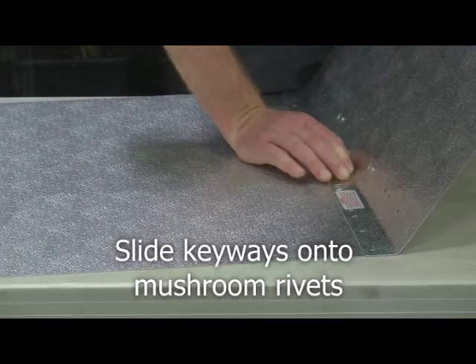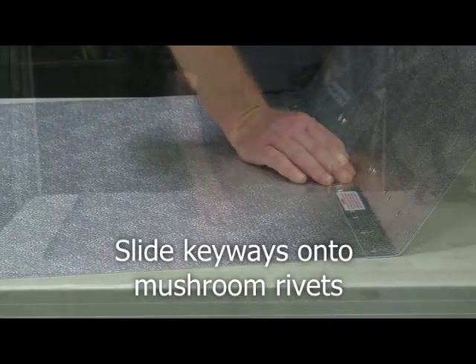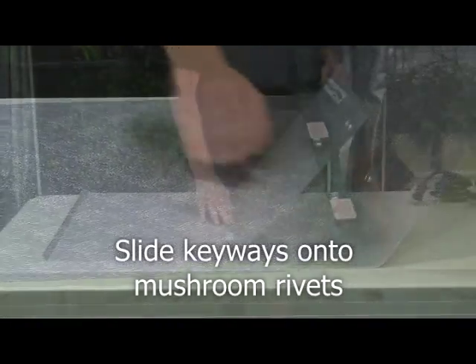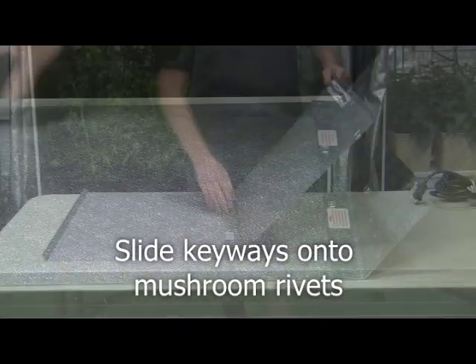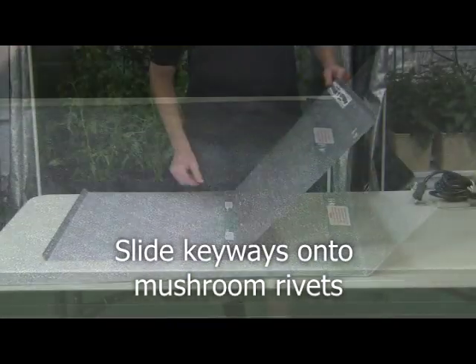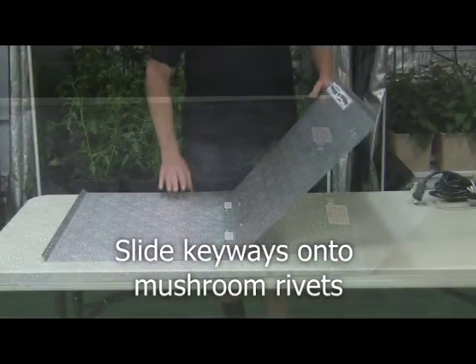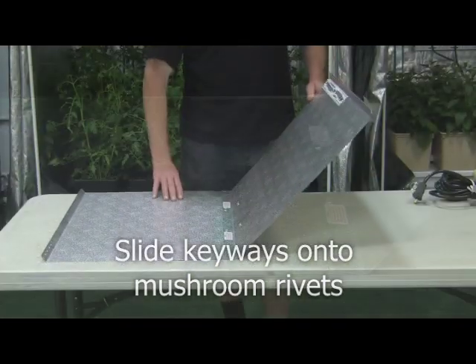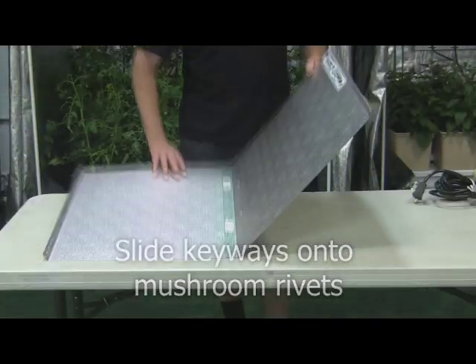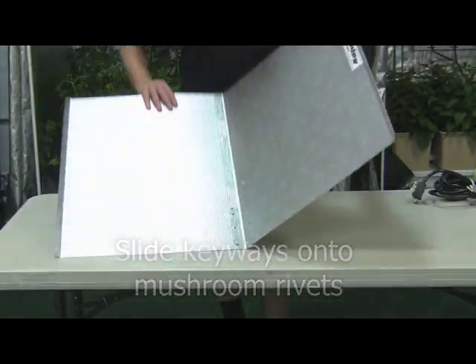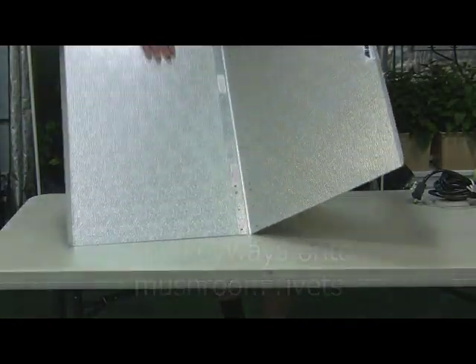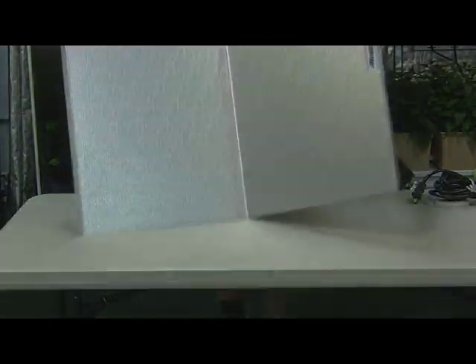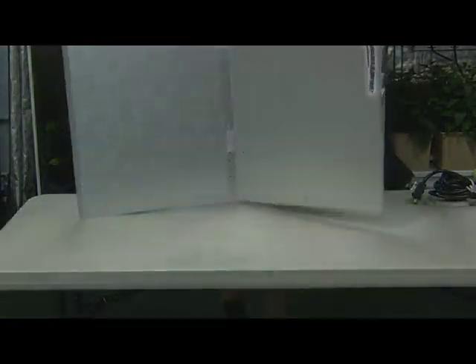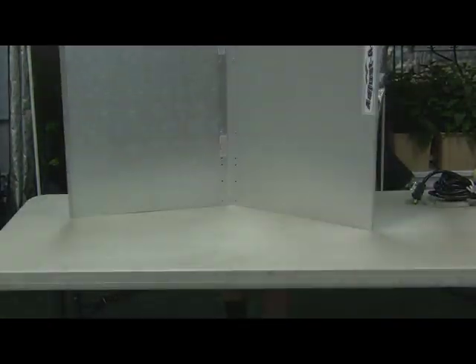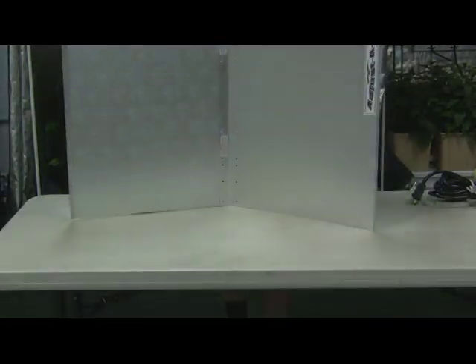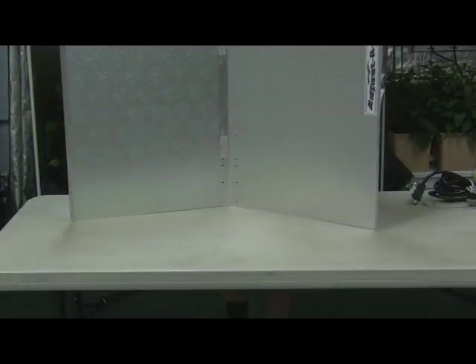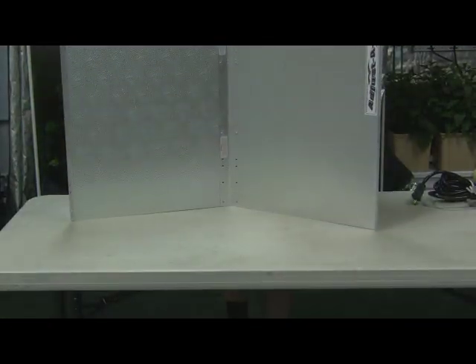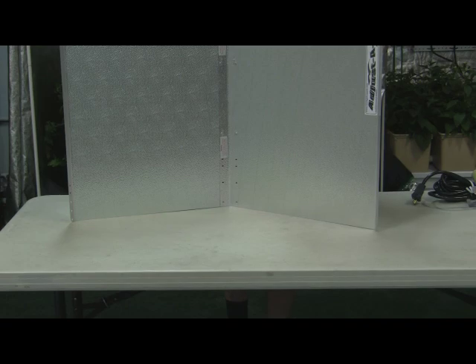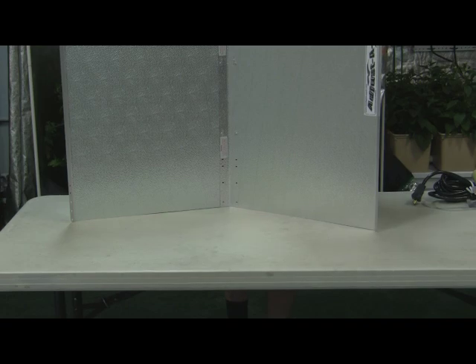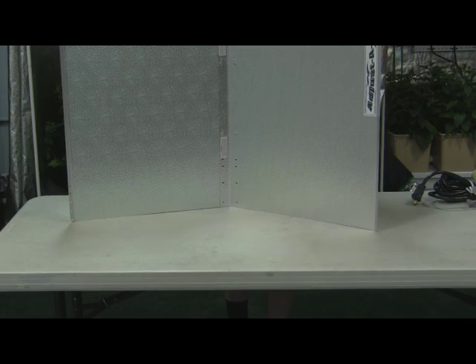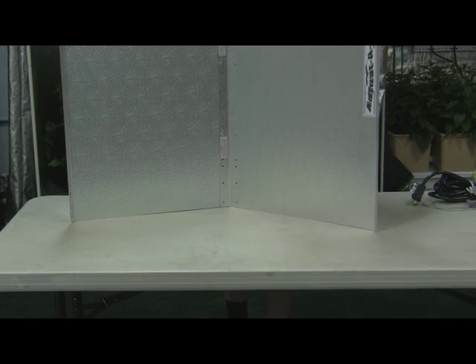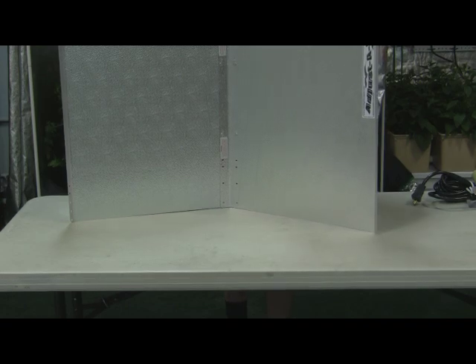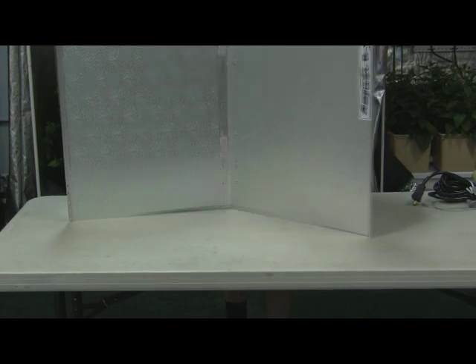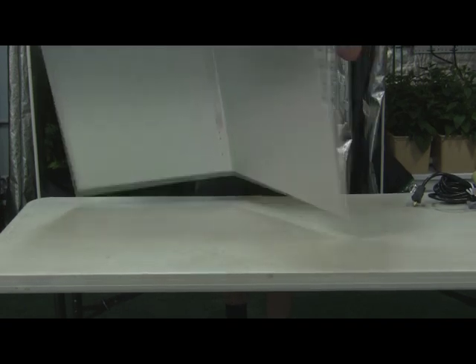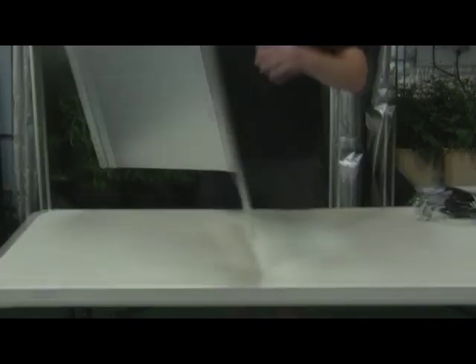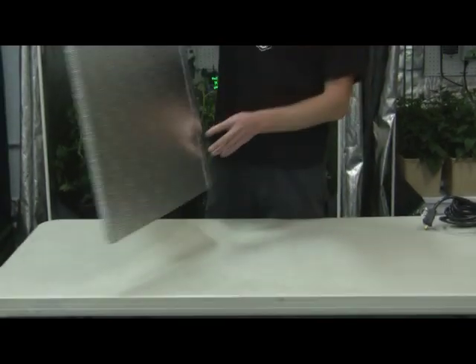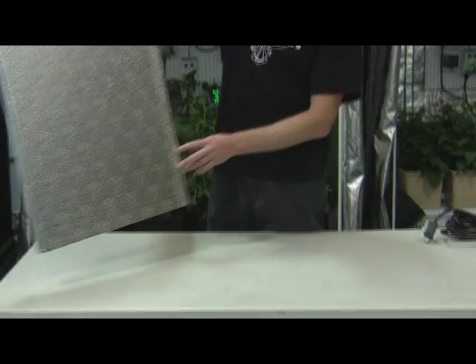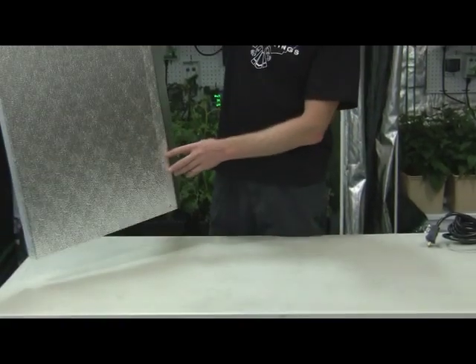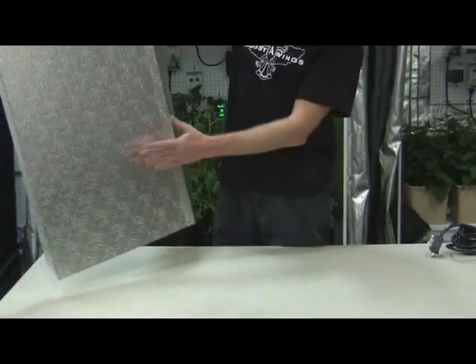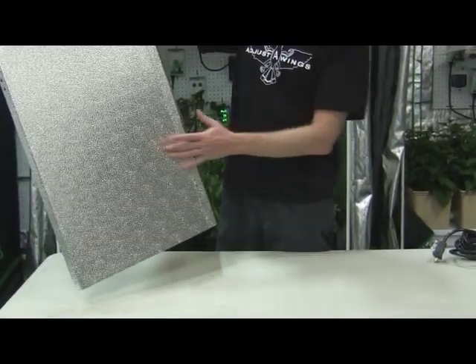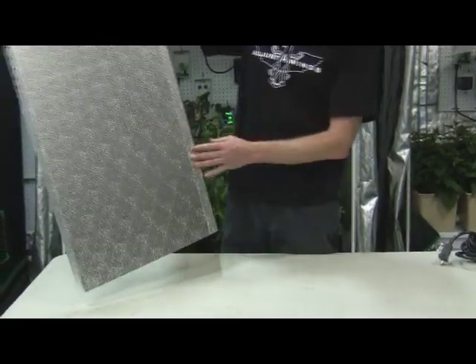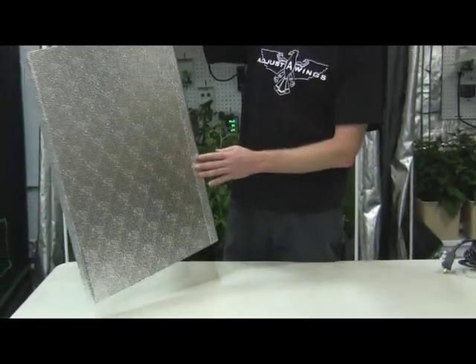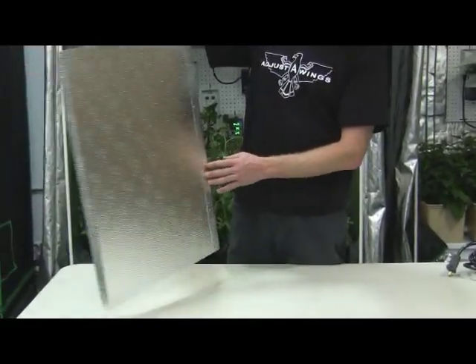Now the wings have clipped together. You can see the back — the back has a dull surface, and the front has a shiny surface. That's our reflective surface.